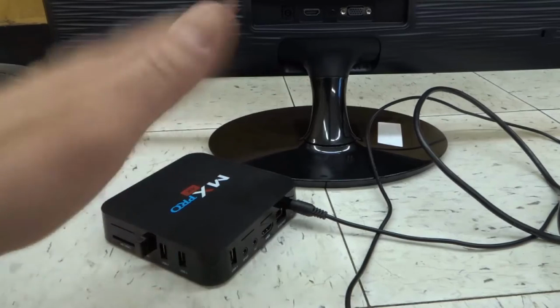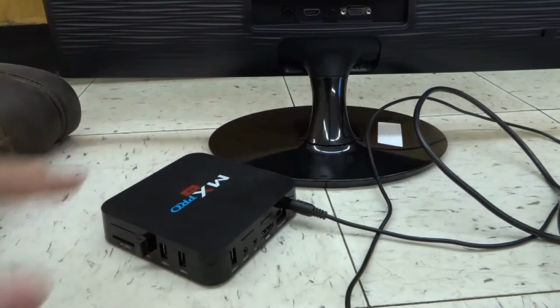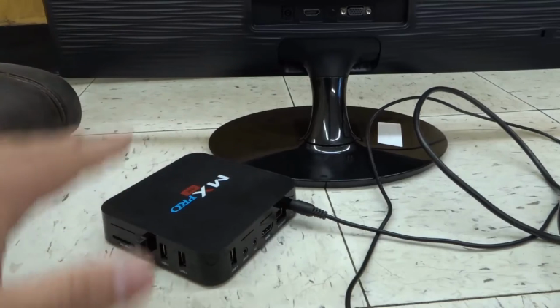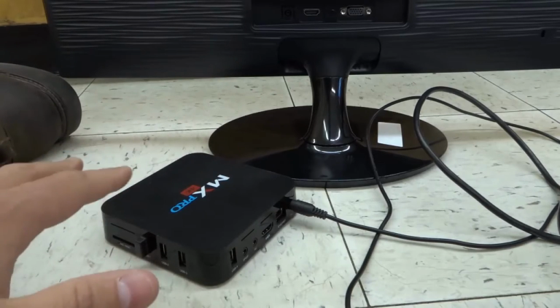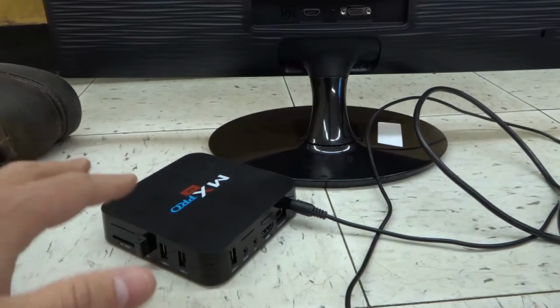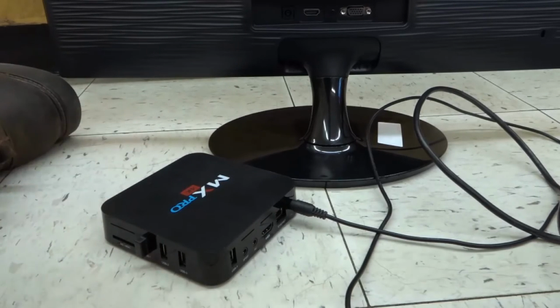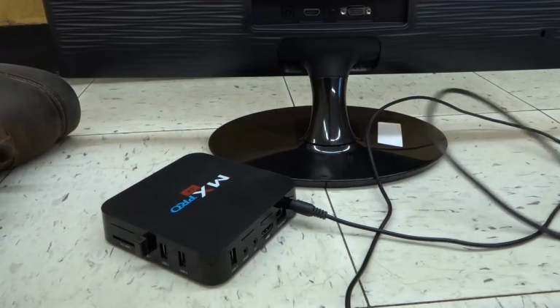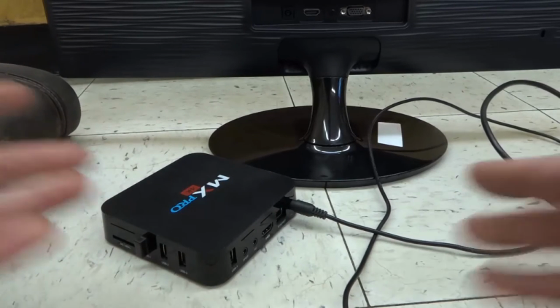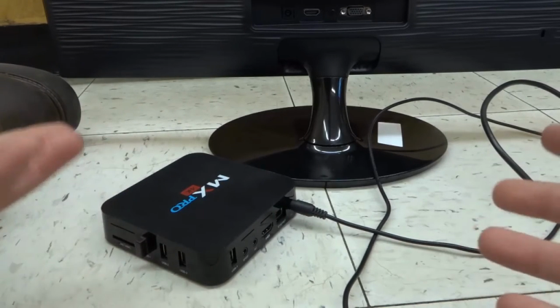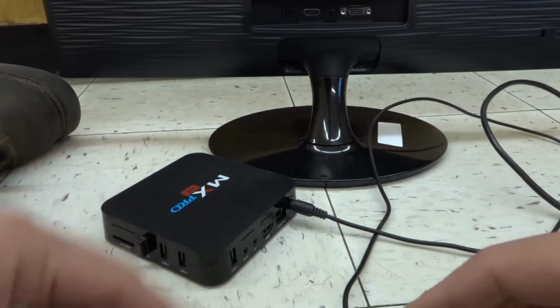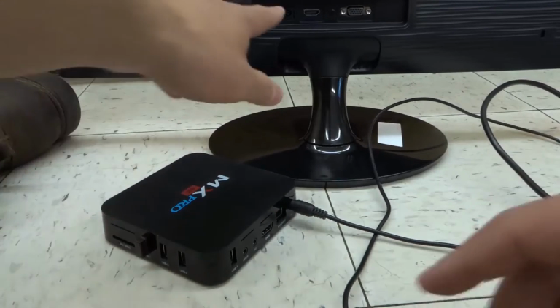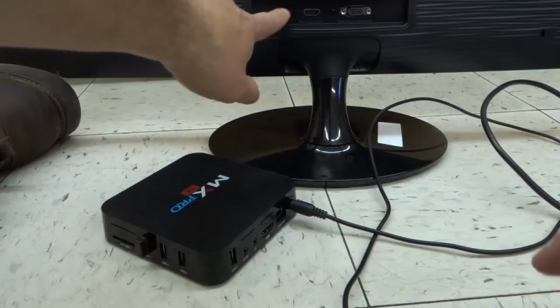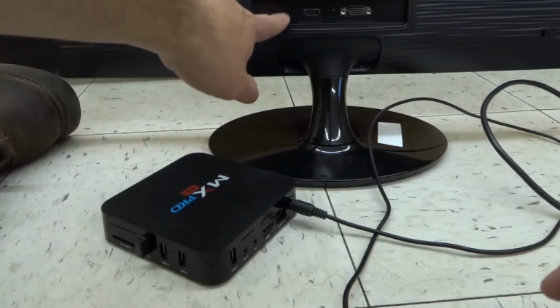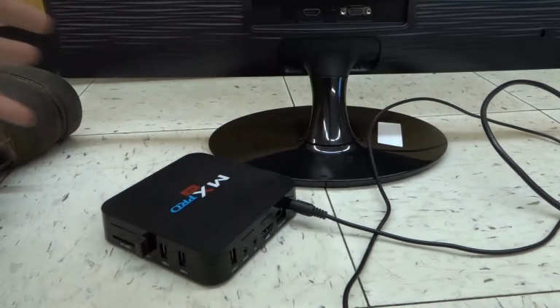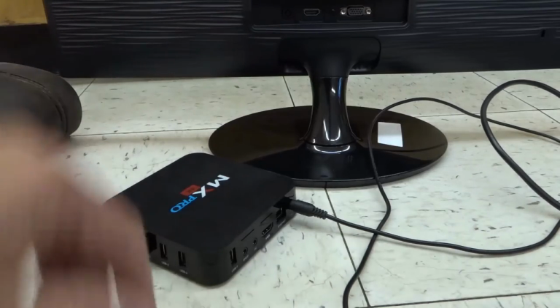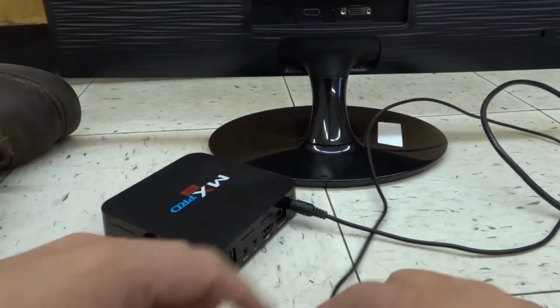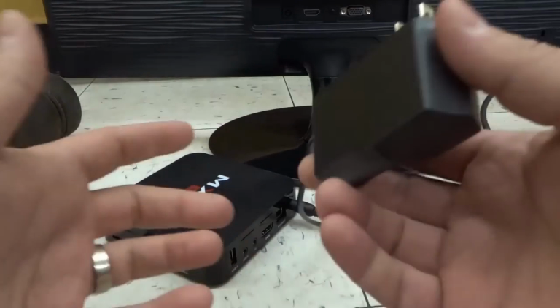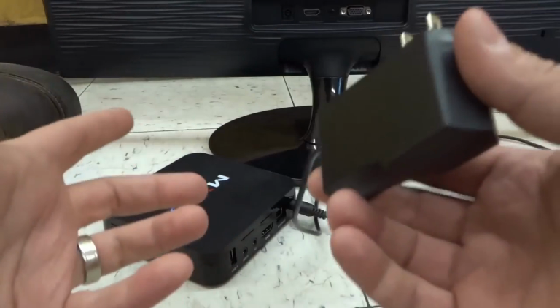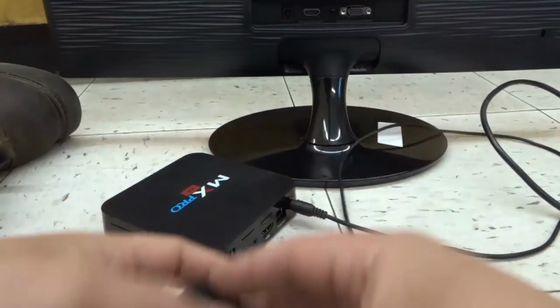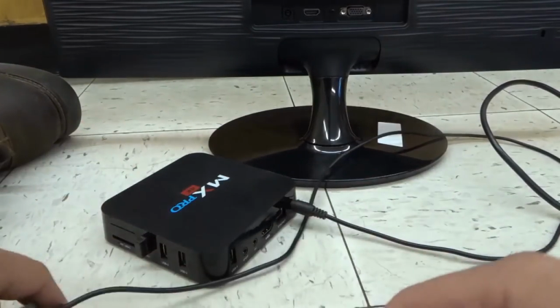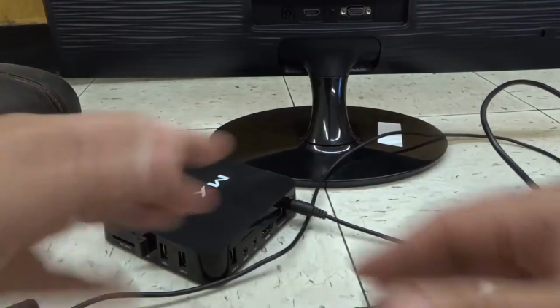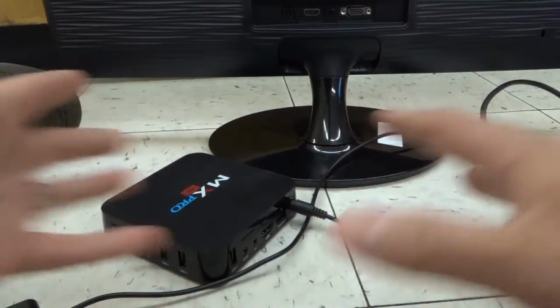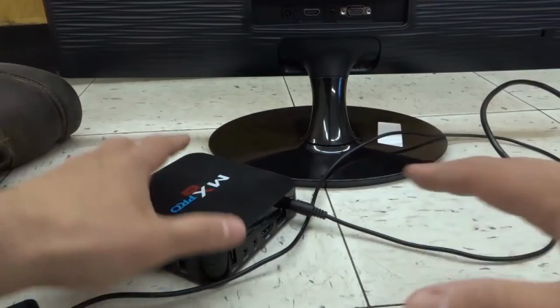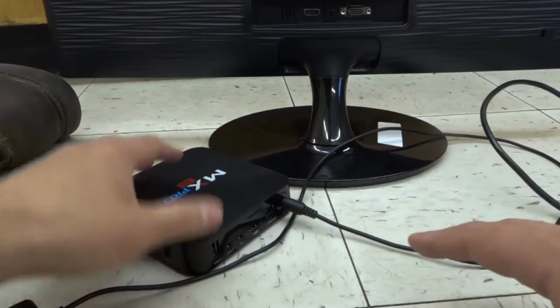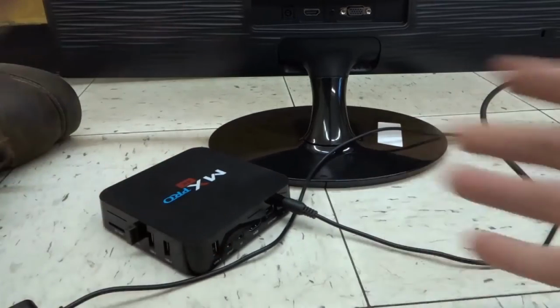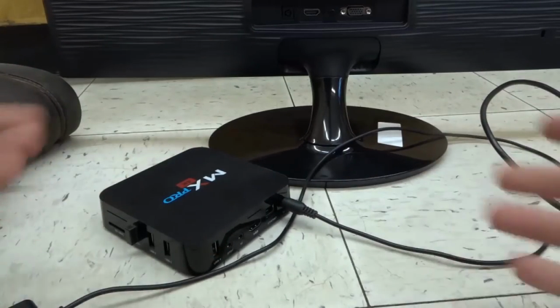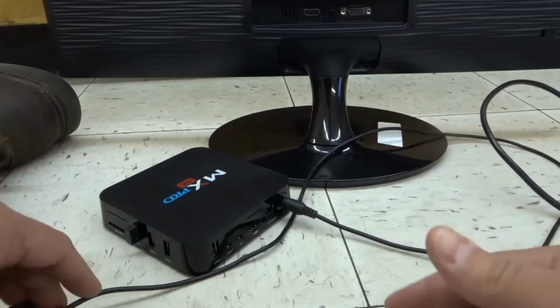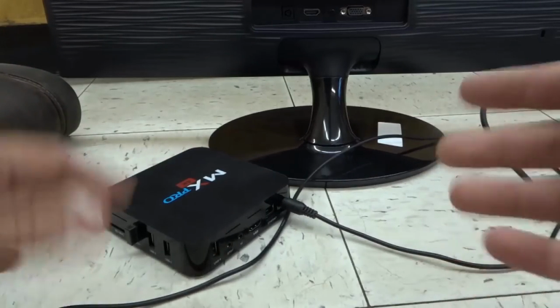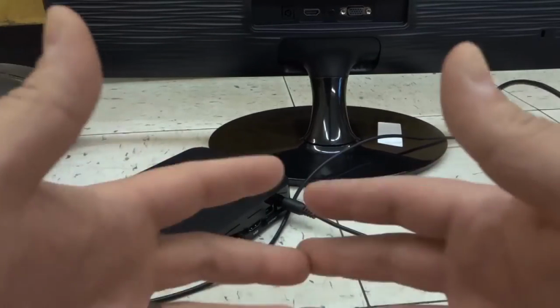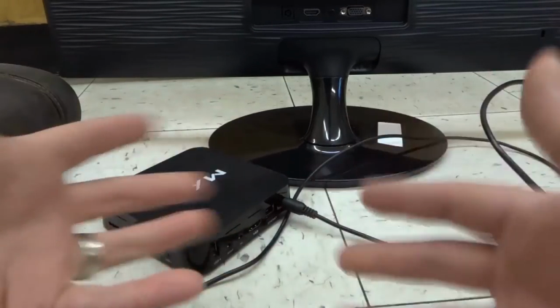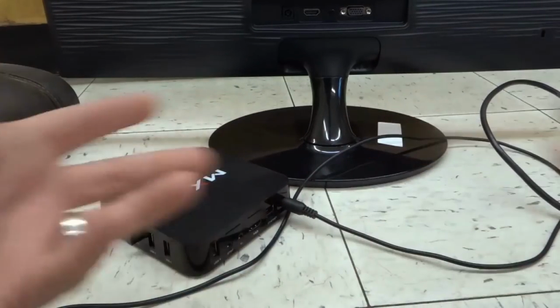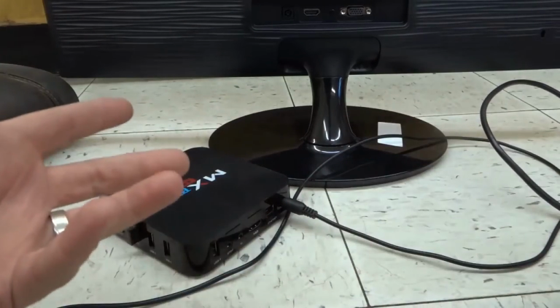First and foremost, you want to plug both into a power source — plug your monitor into a power source, and then plug your cable box into a power source. Because this is just a demonstration I'm not going to be plugging them in, but you want to make sure there's power going to both of them.